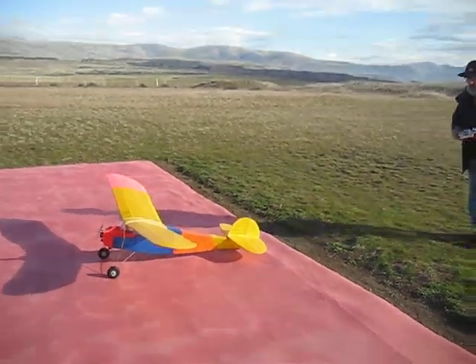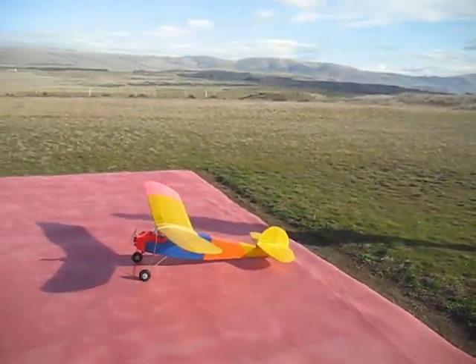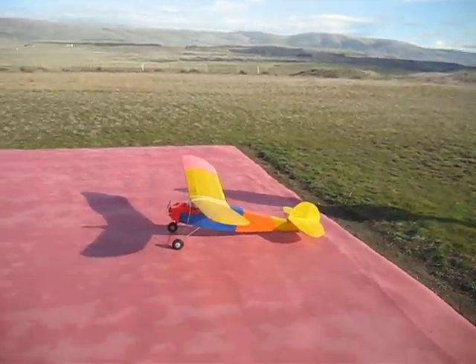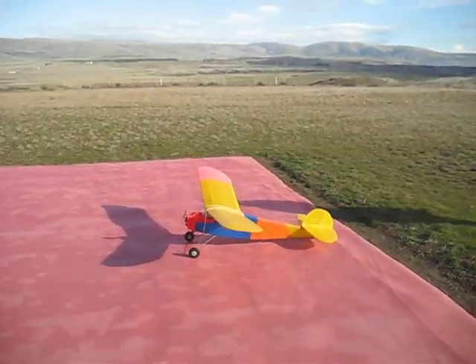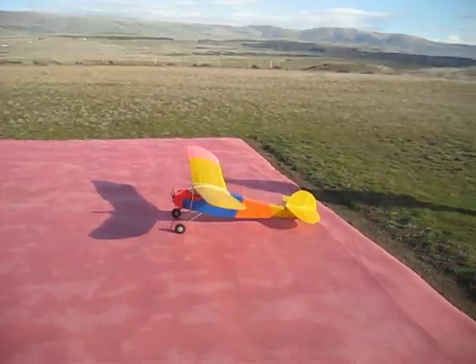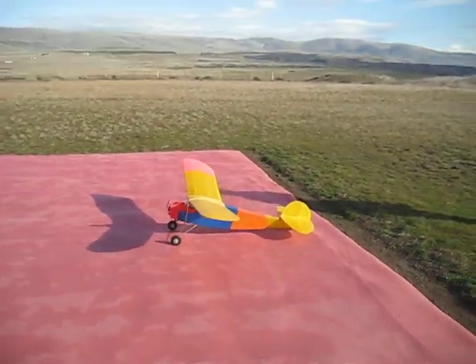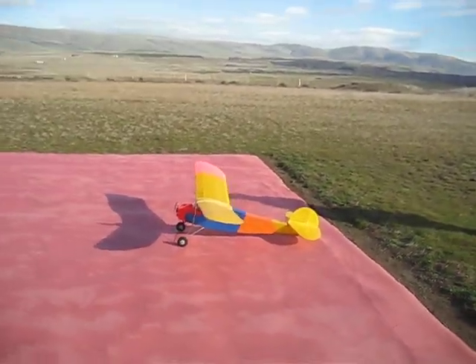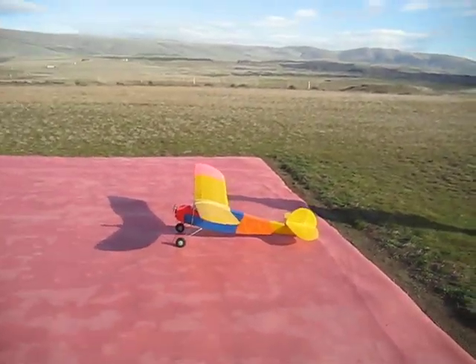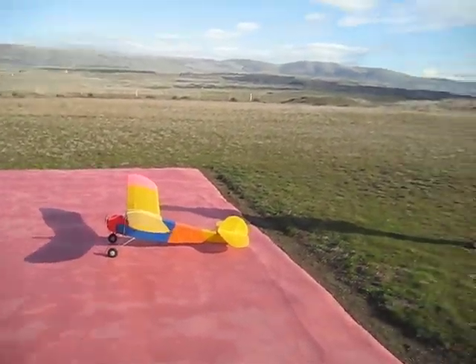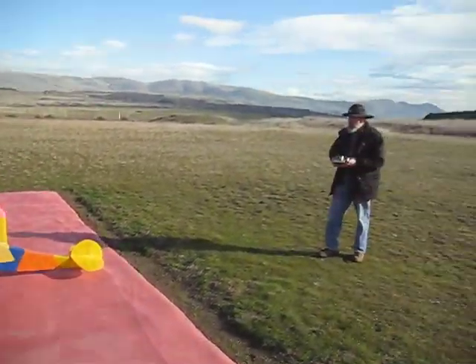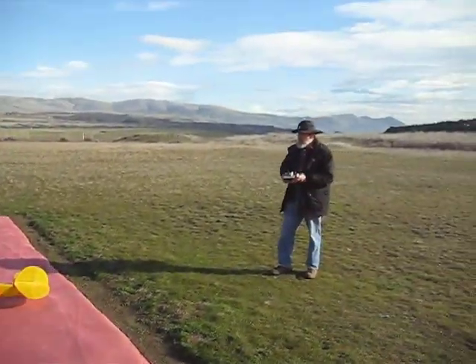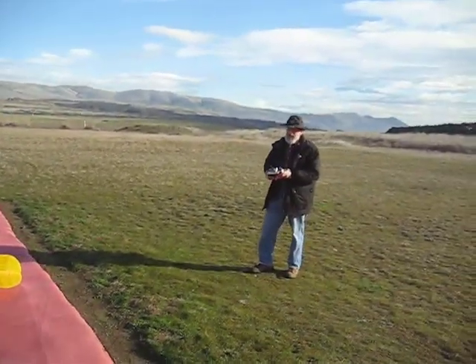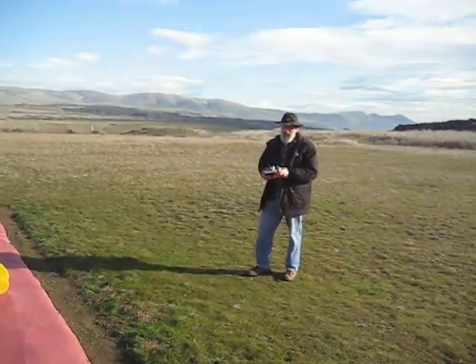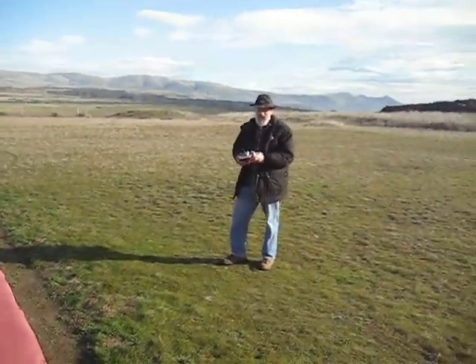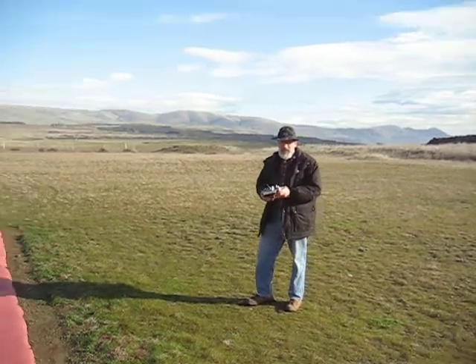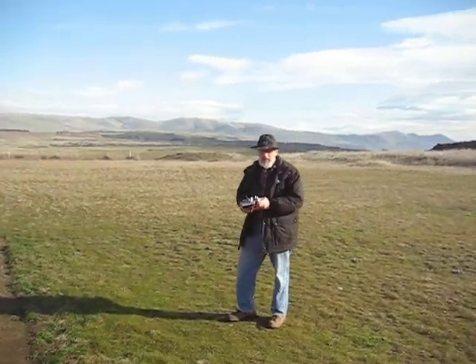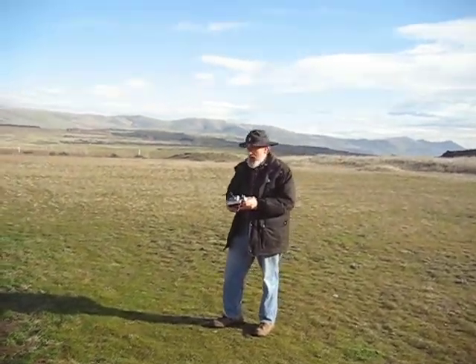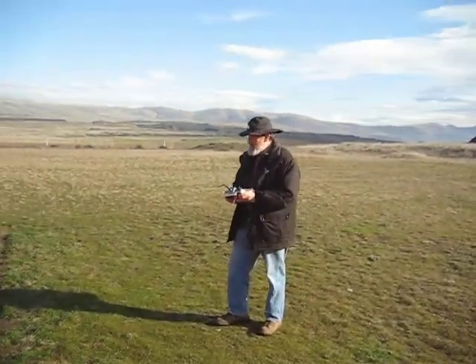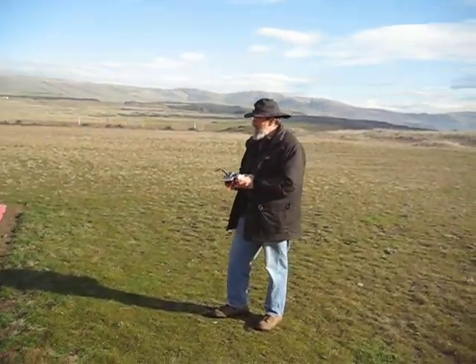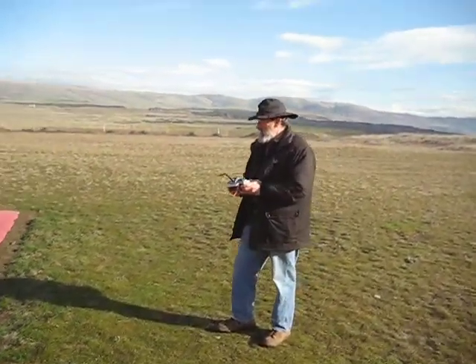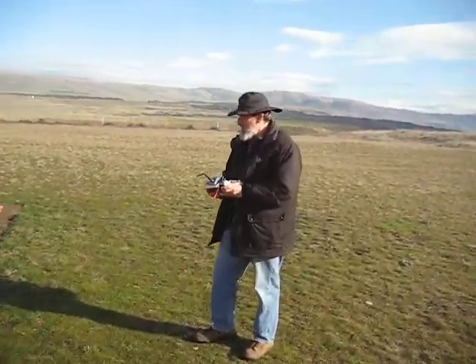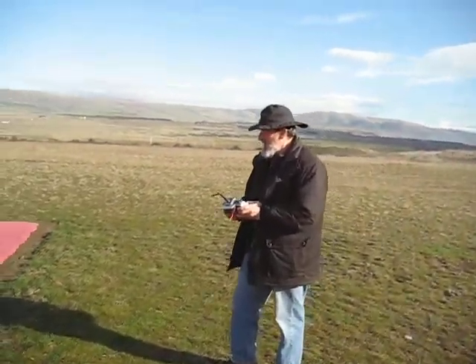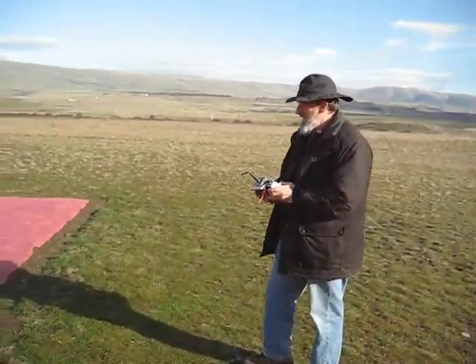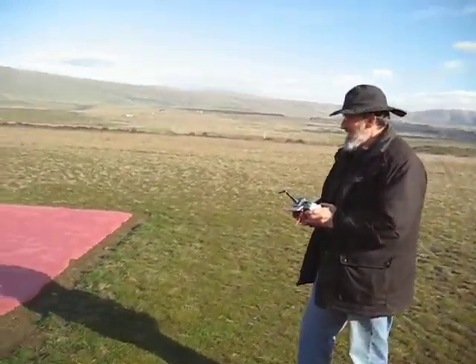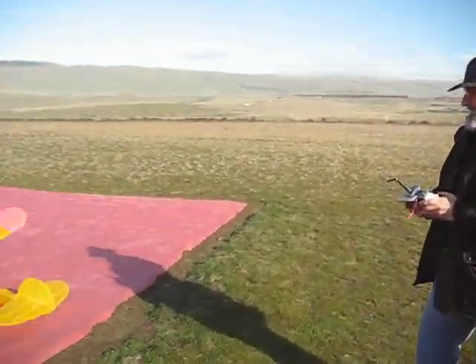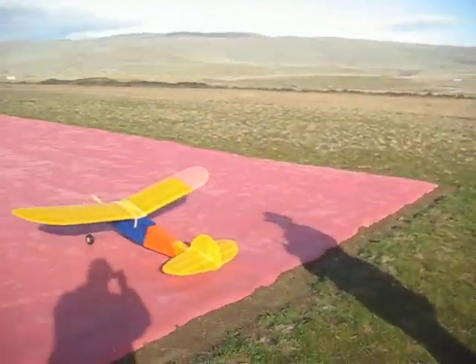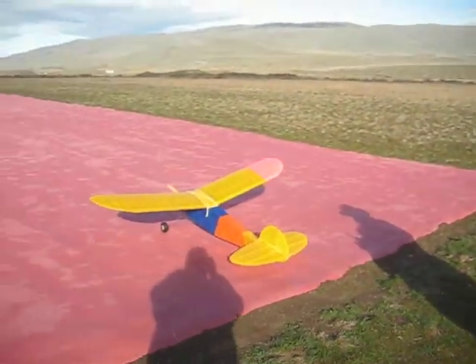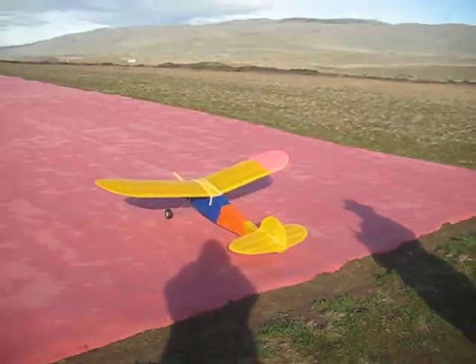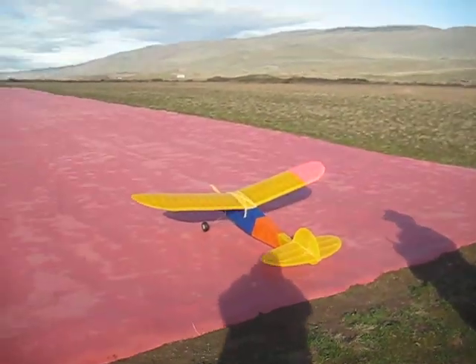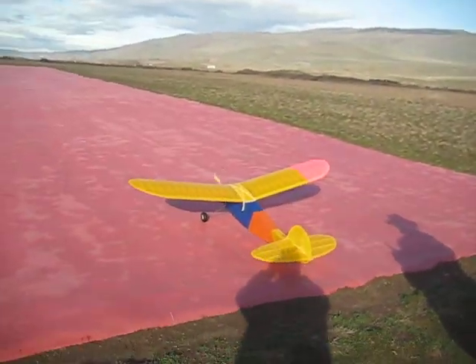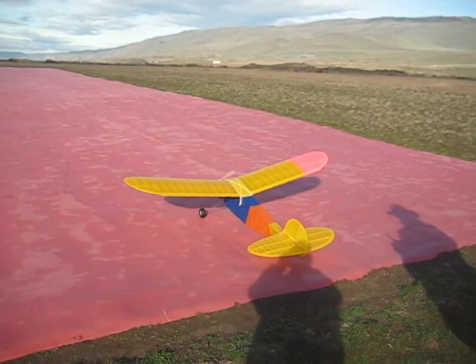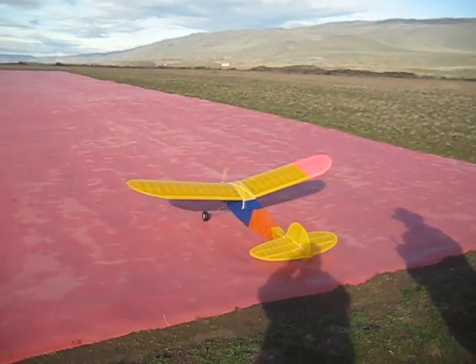I got it recording. What's this called? Powerhouse. Sal Taibbi's Powerhouse. 84-inch wingspan. This is the full-scale one.